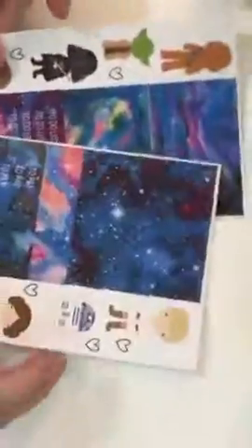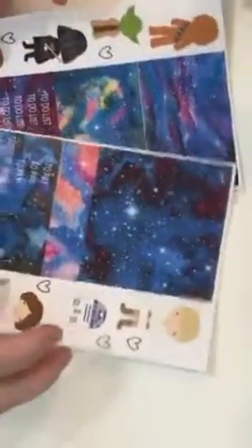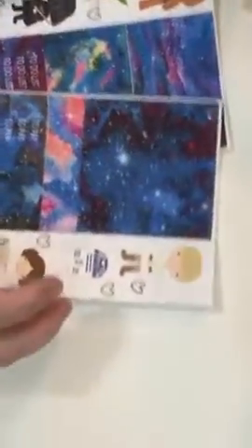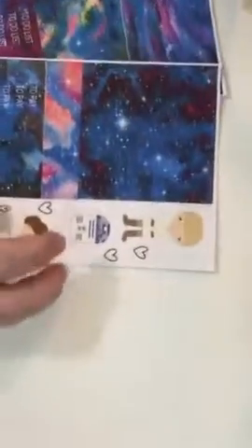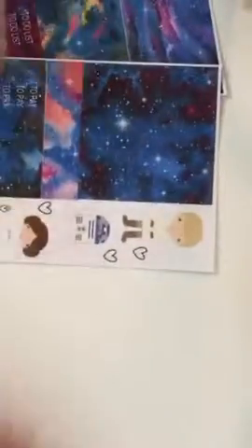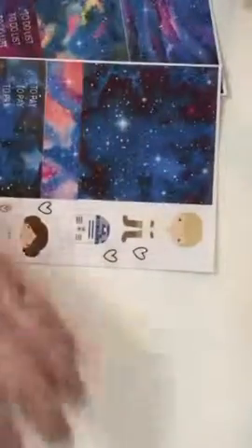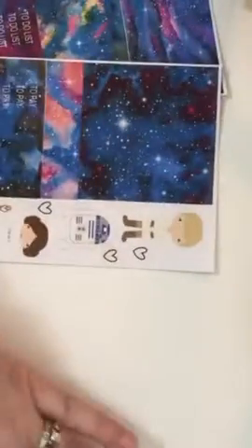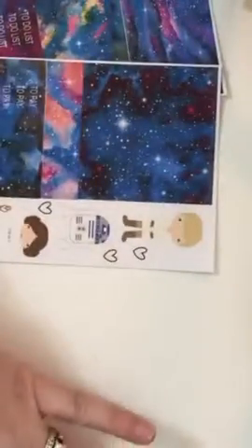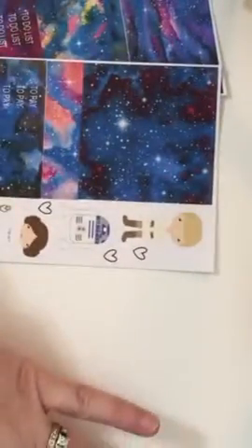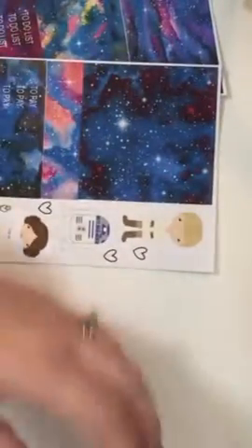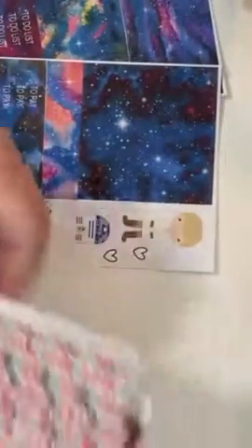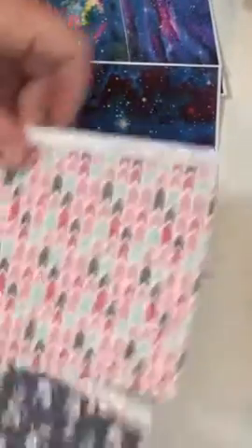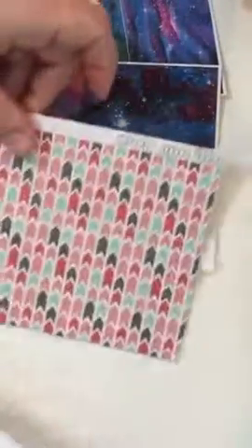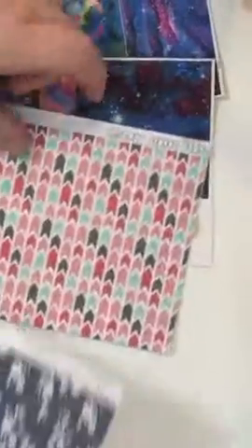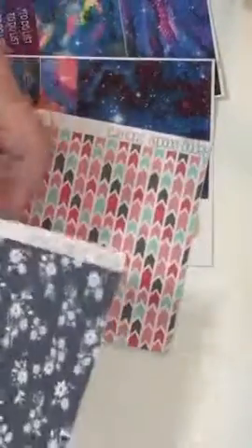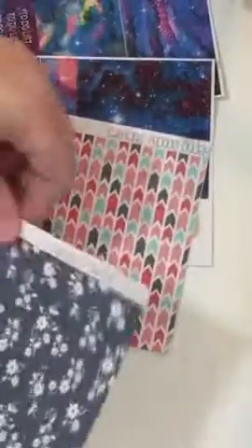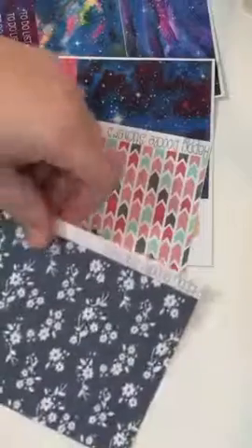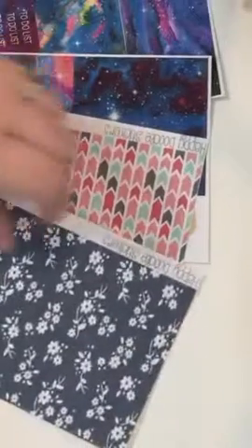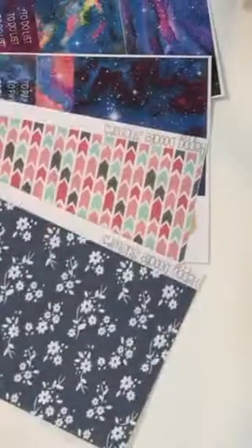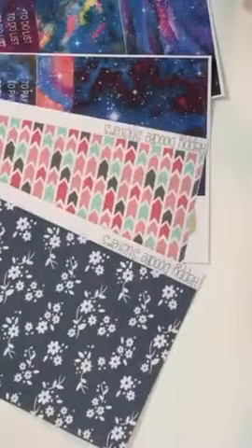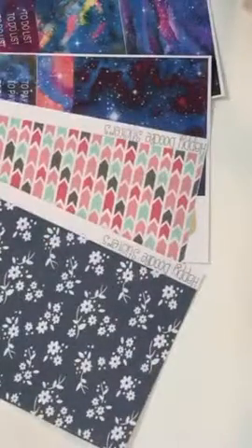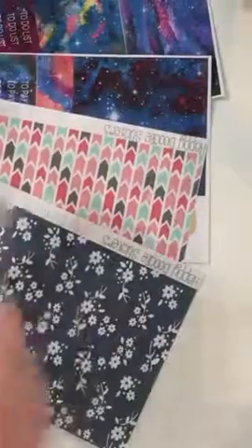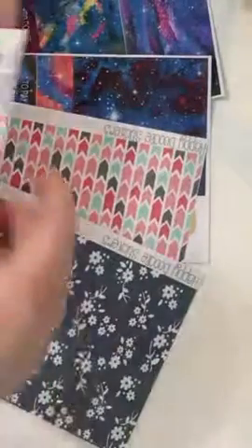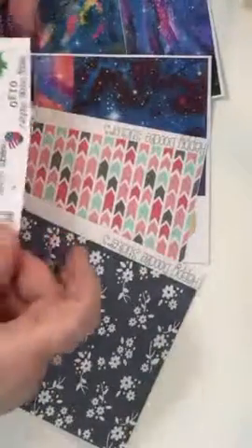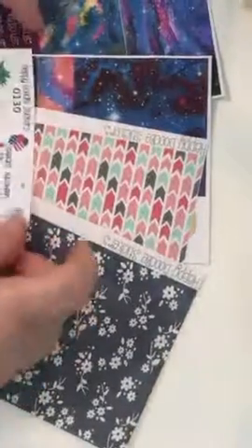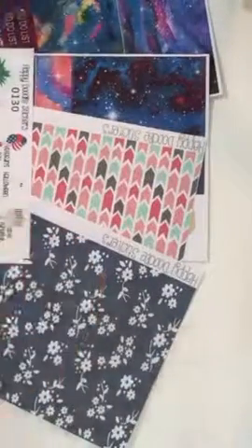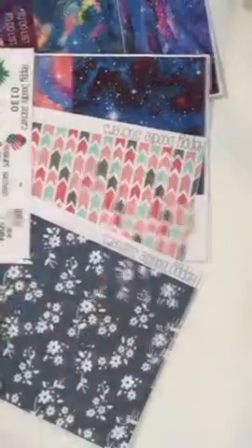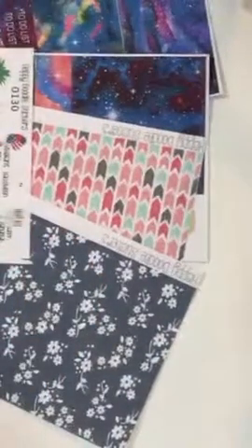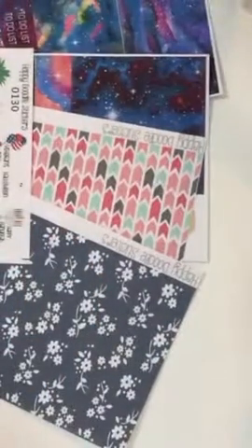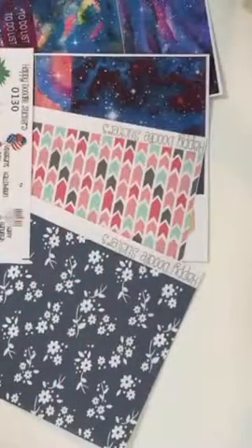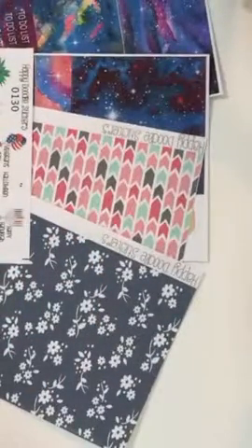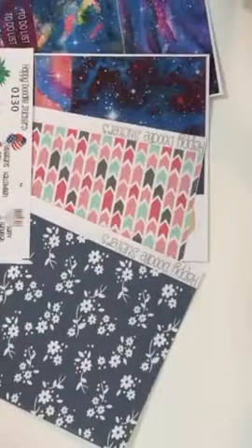So that is all I got from Happy Doodle Stickers. I'll see you next time.